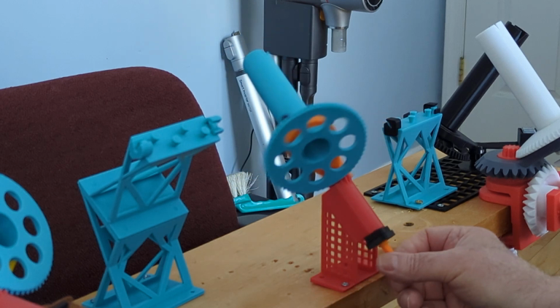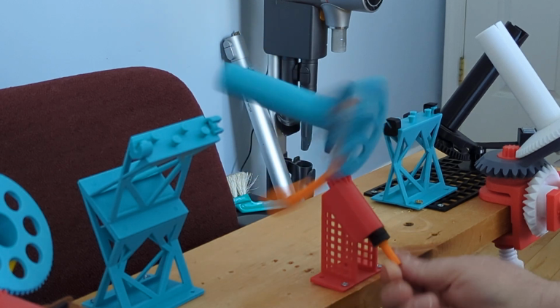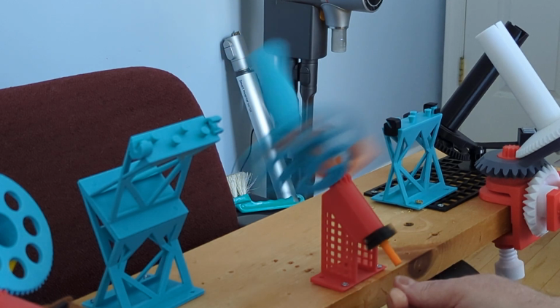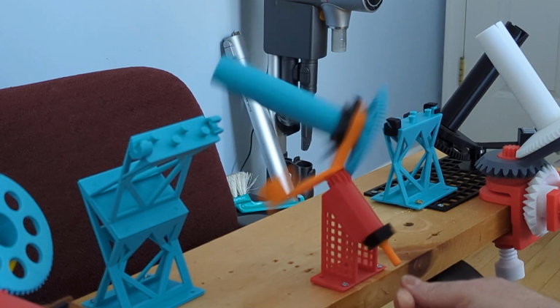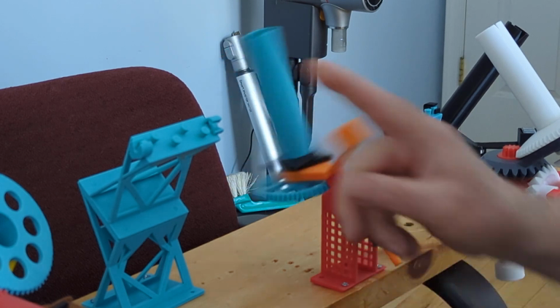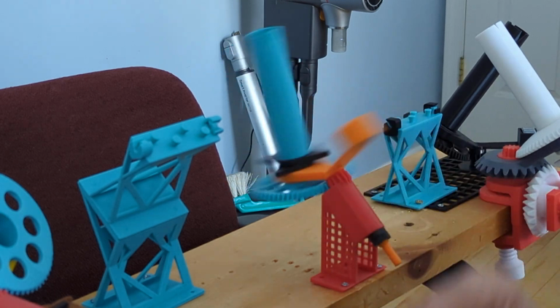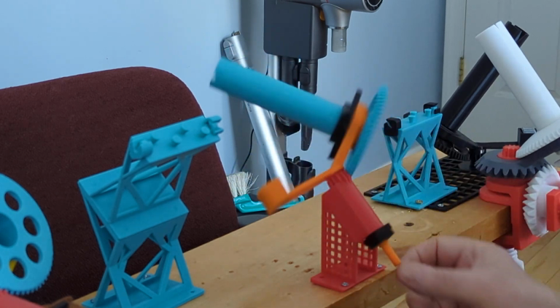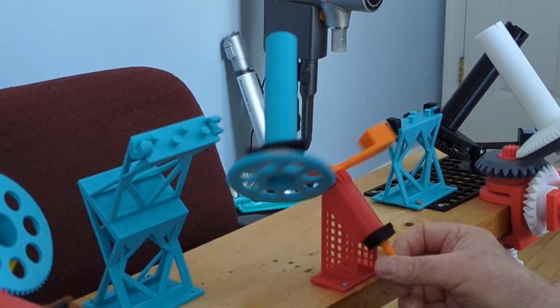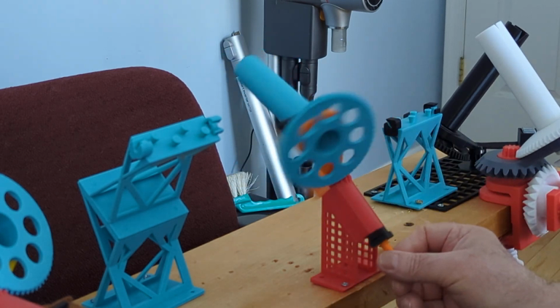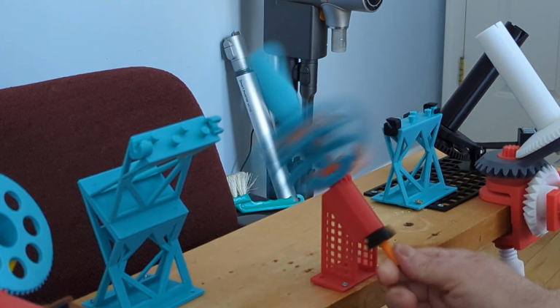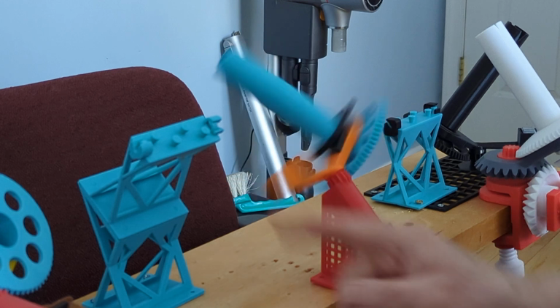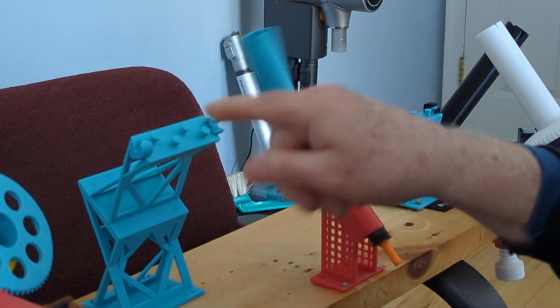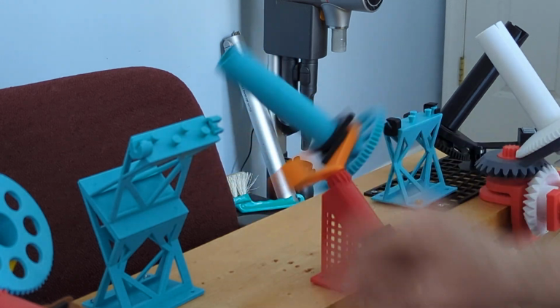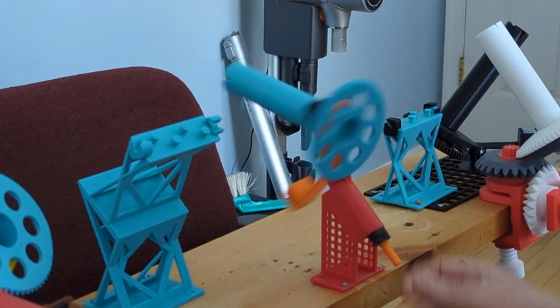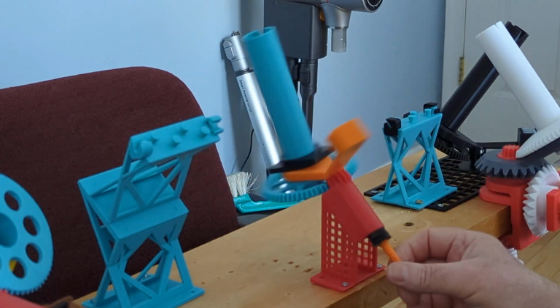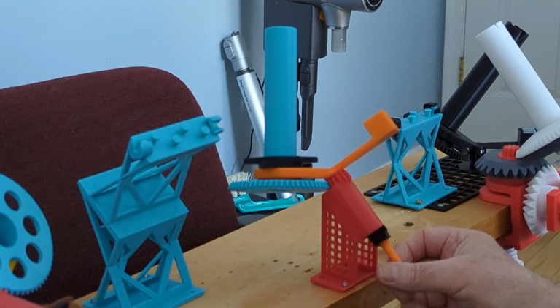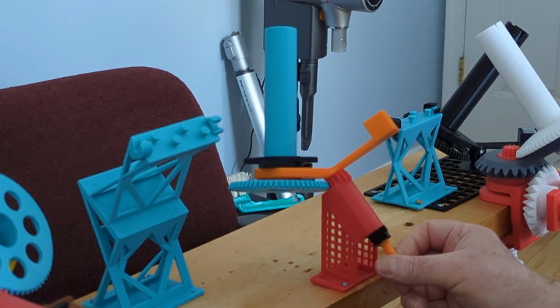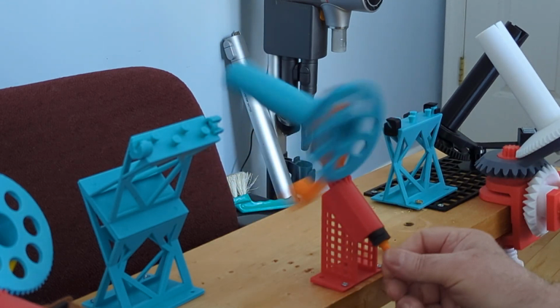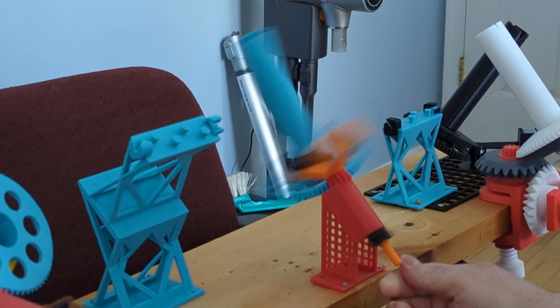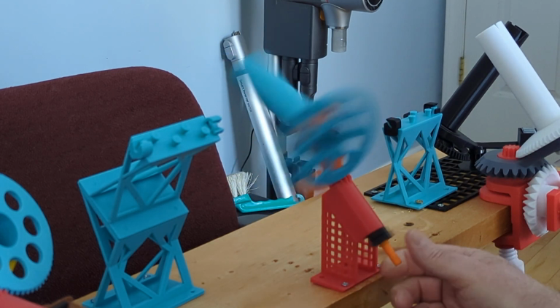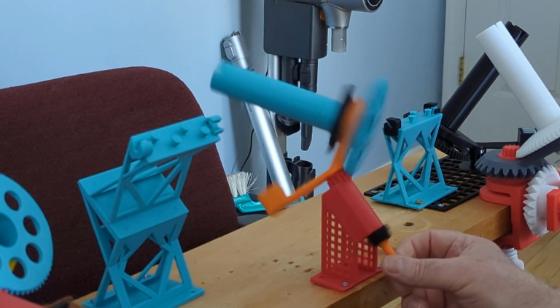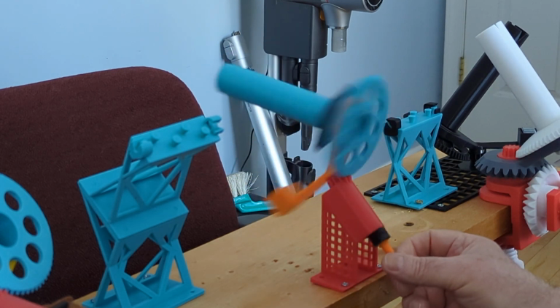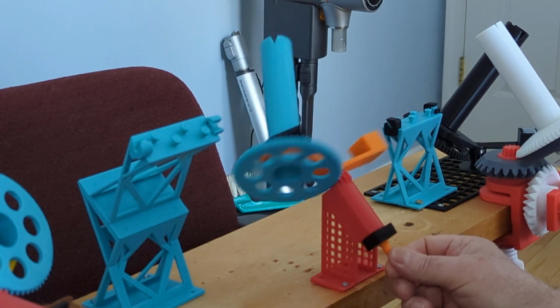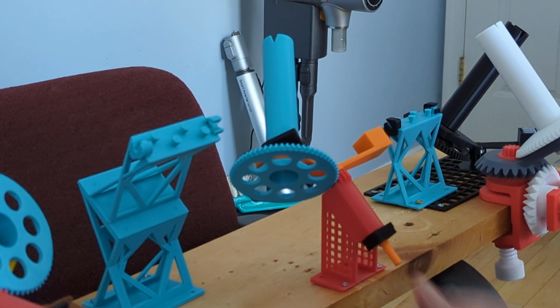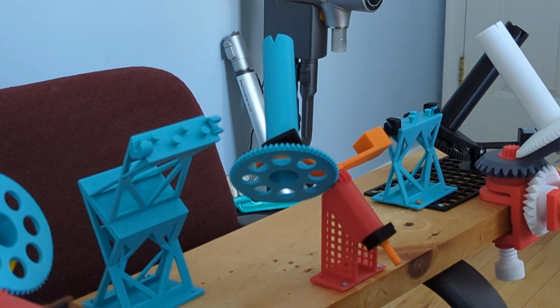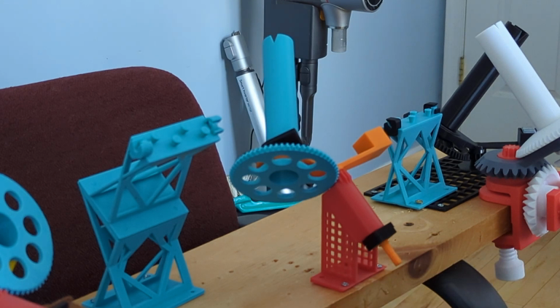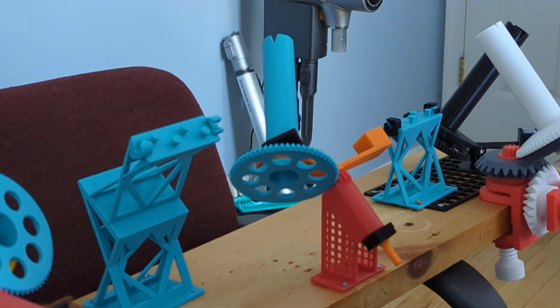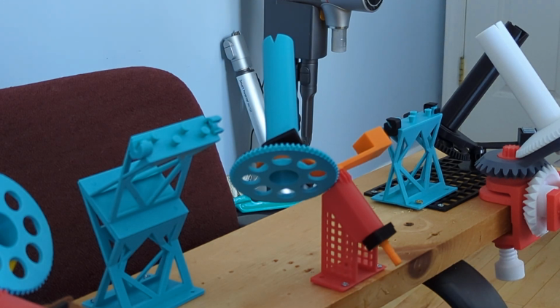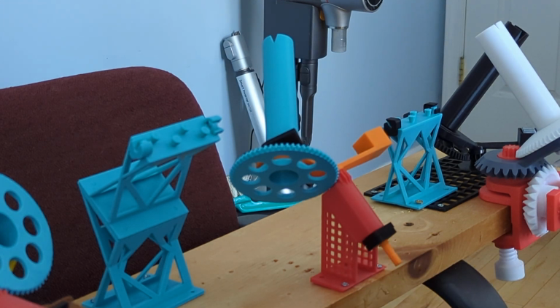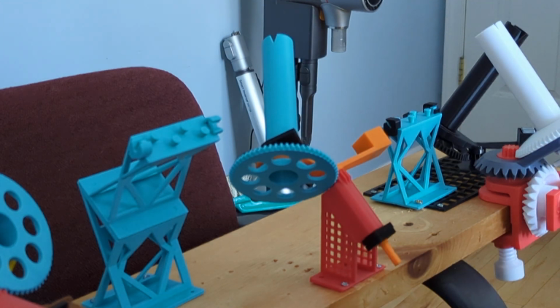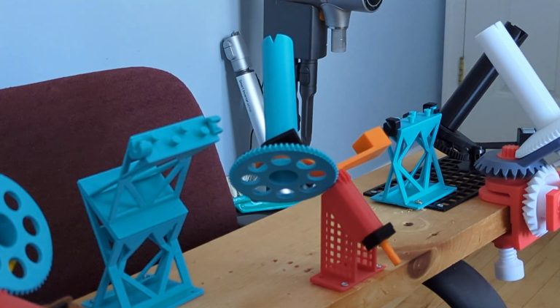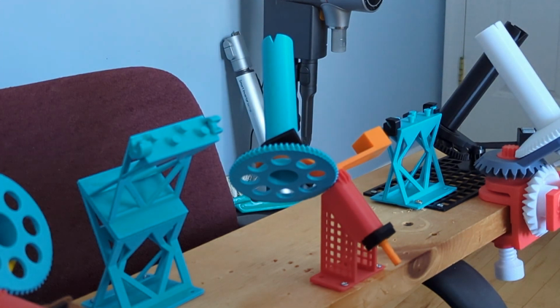So that's the operation, very similar to before. I think the tensioner improves things — it's a better tensioner than we had before. And that is the operation.